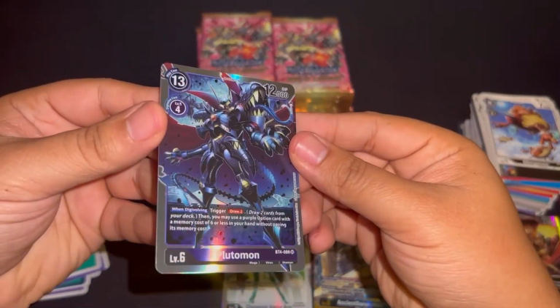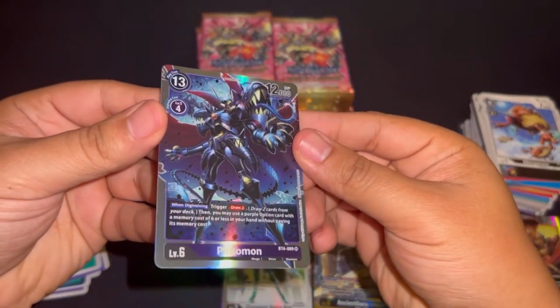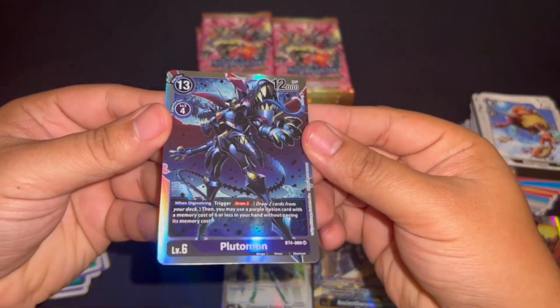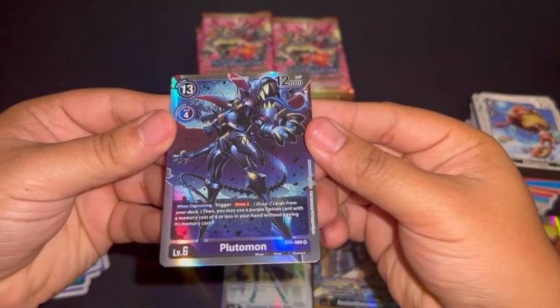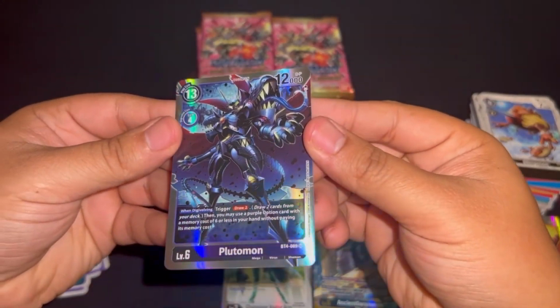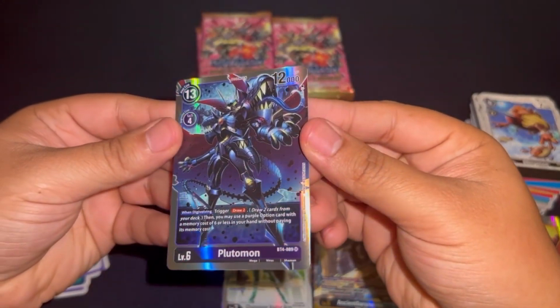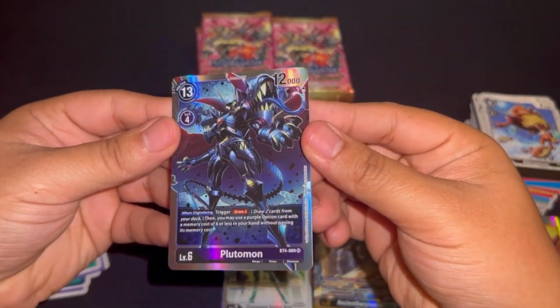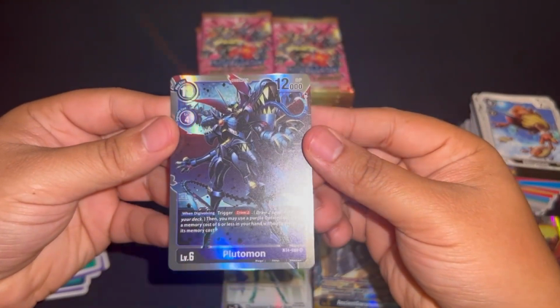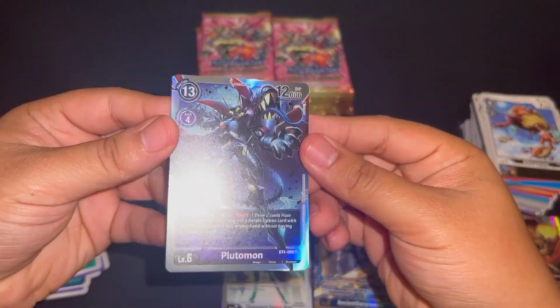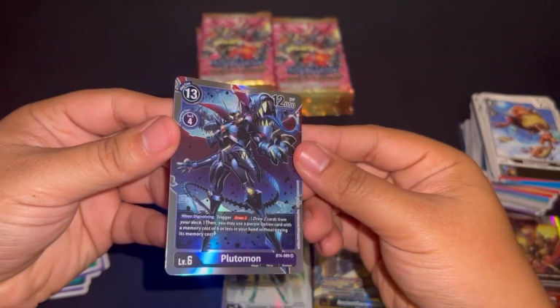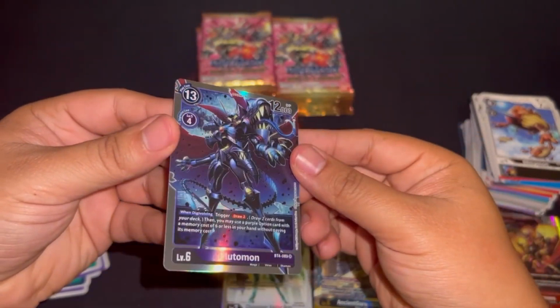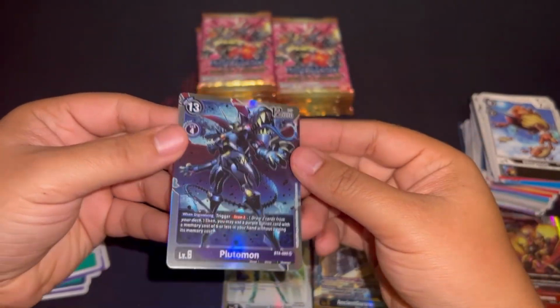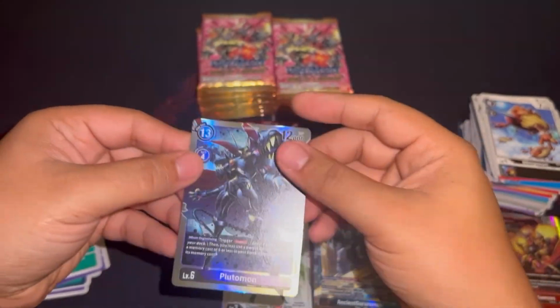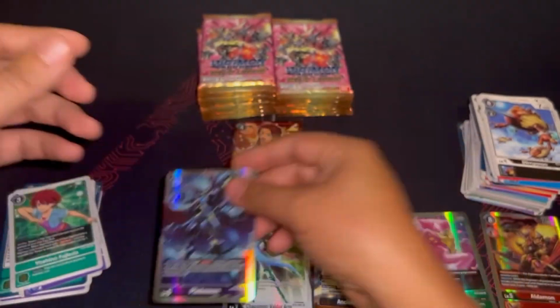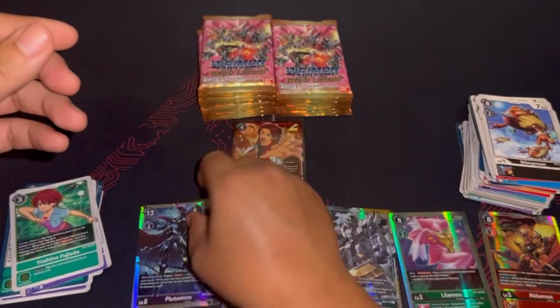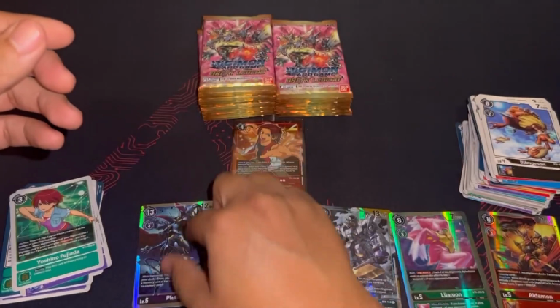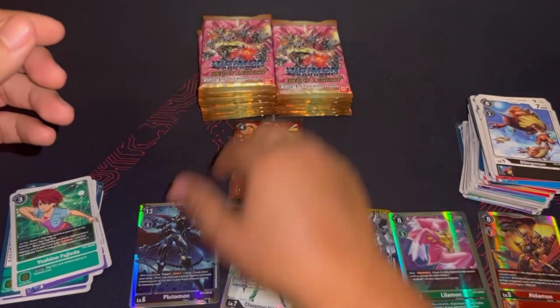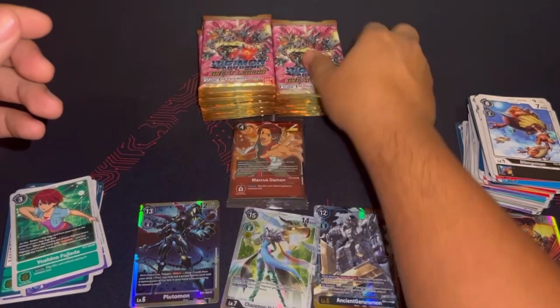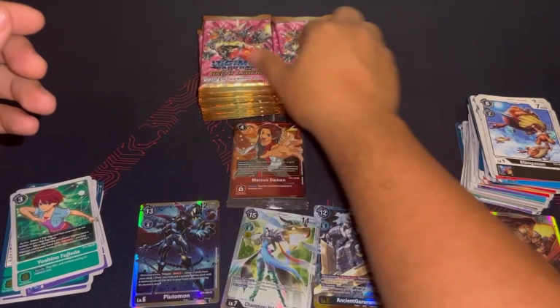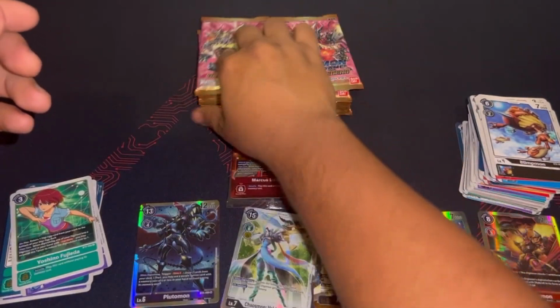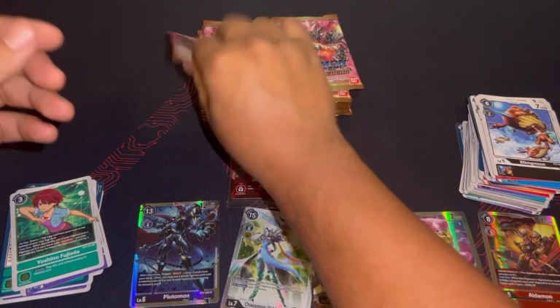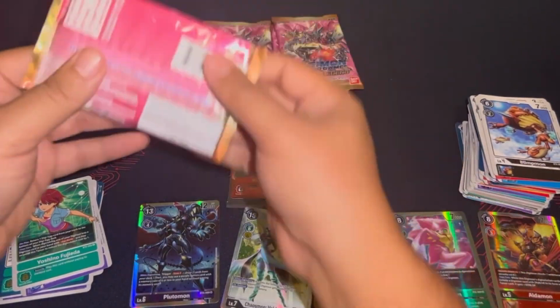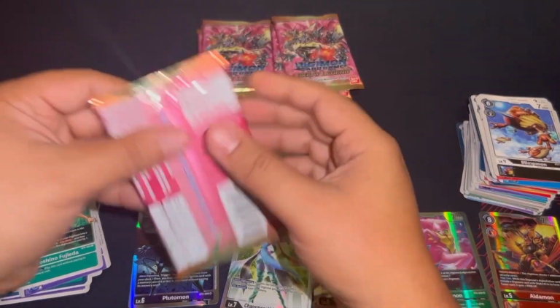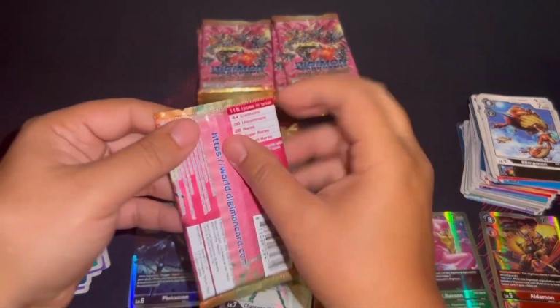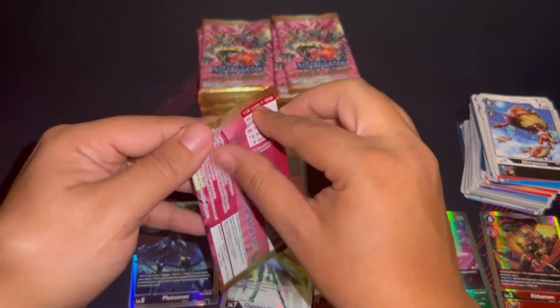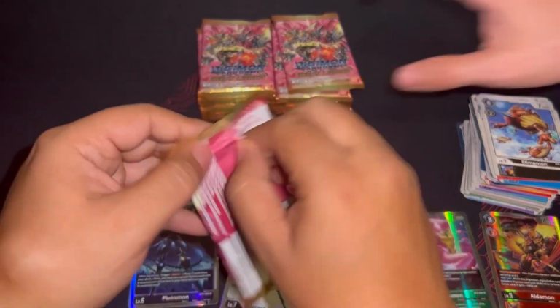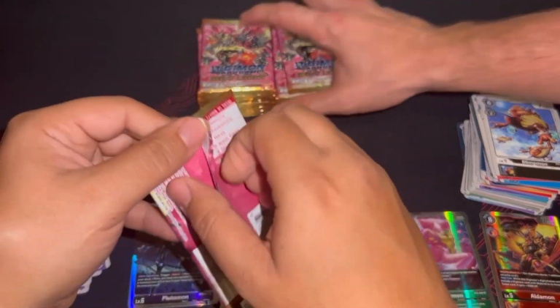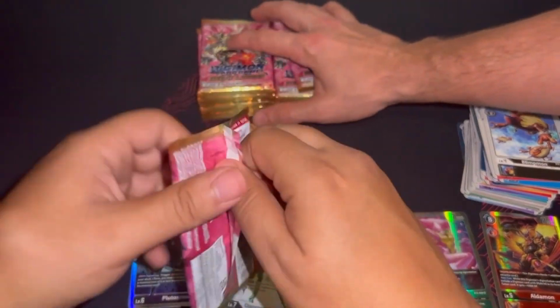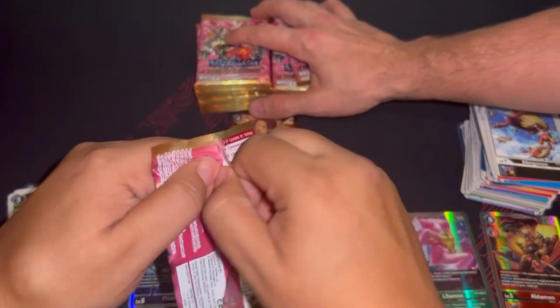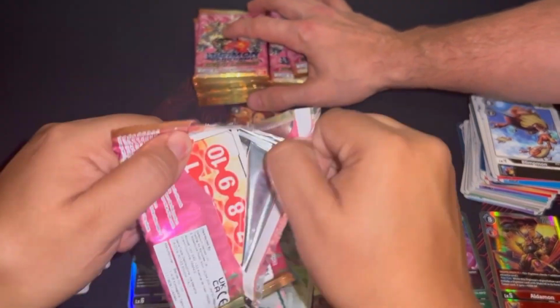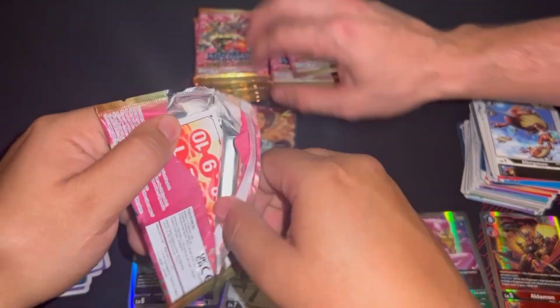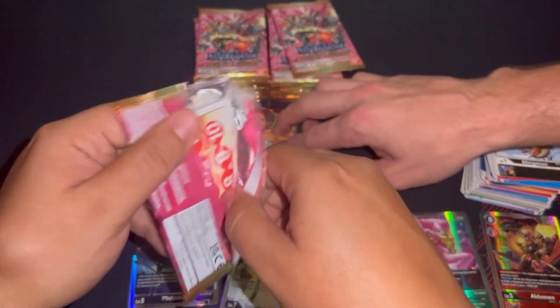Super rare Plutomon — really nice: draw two cards and then you can use an option card of six cost or less. I tried making this deck work; it just did not work for me.